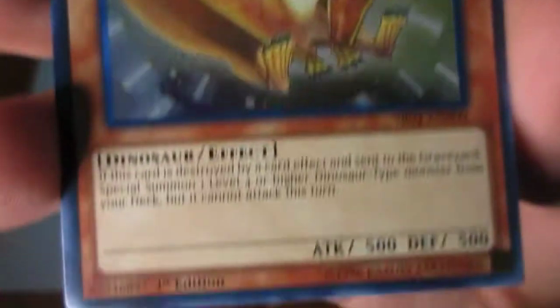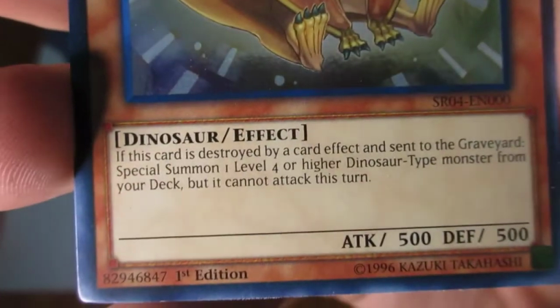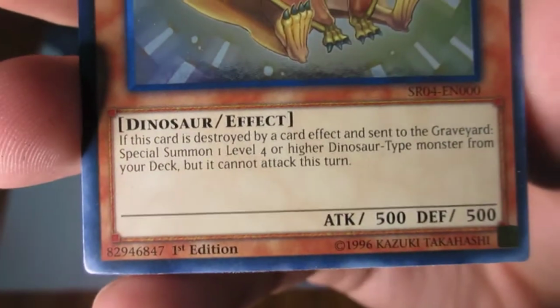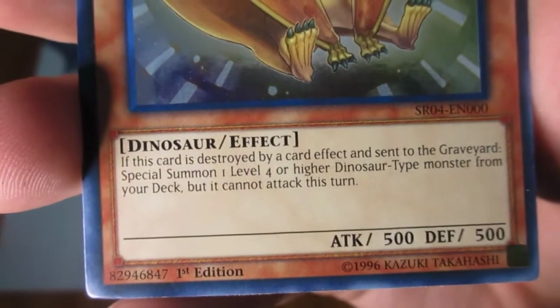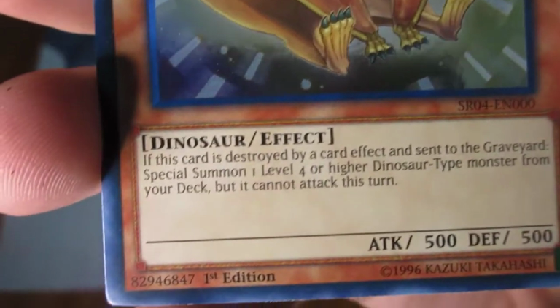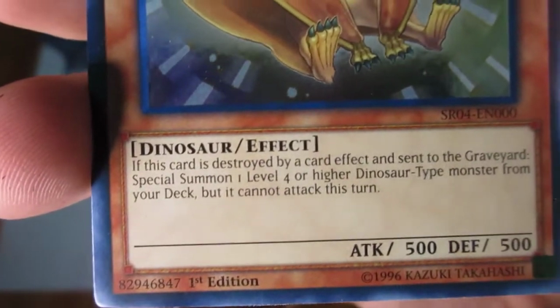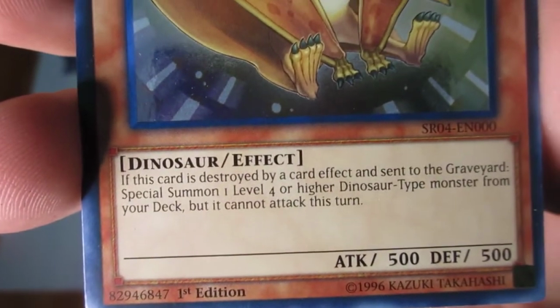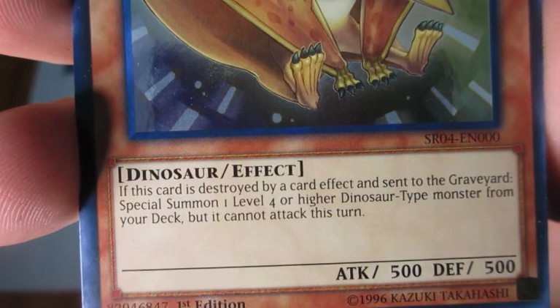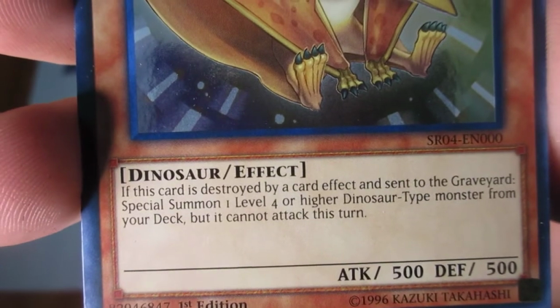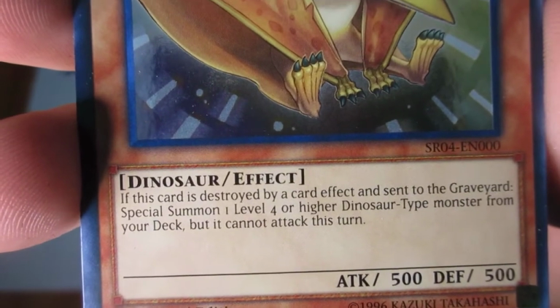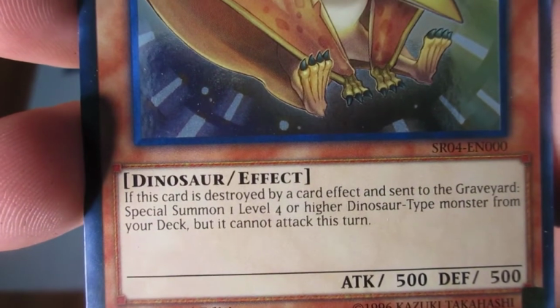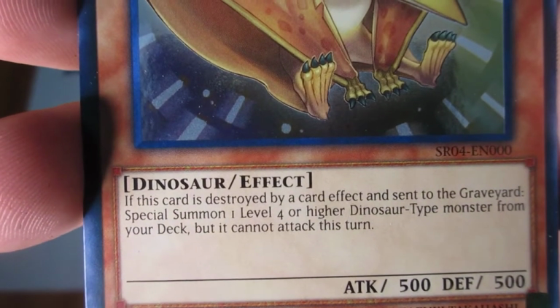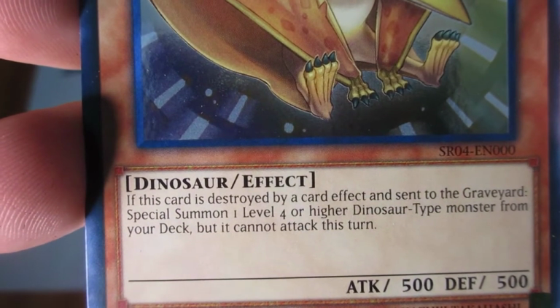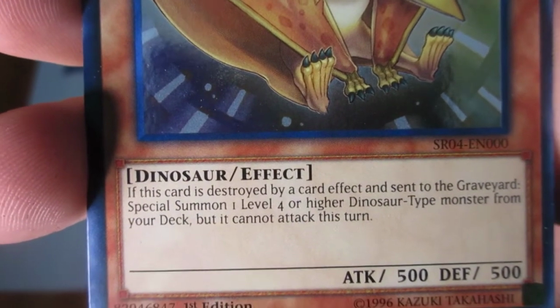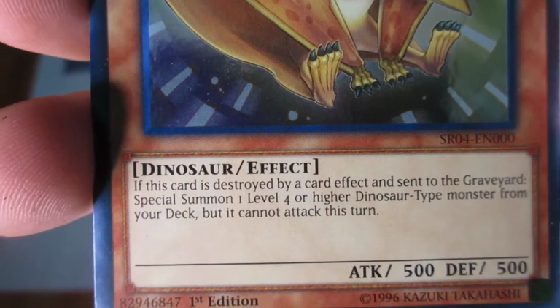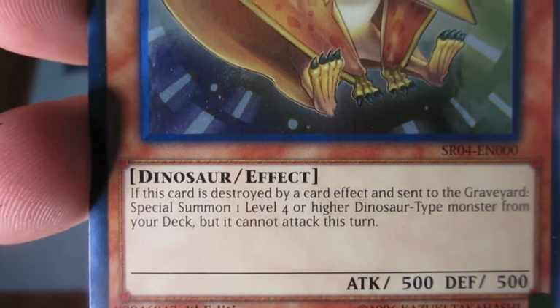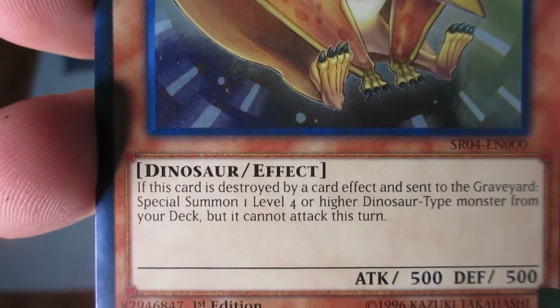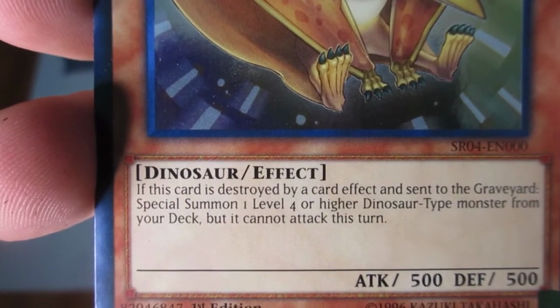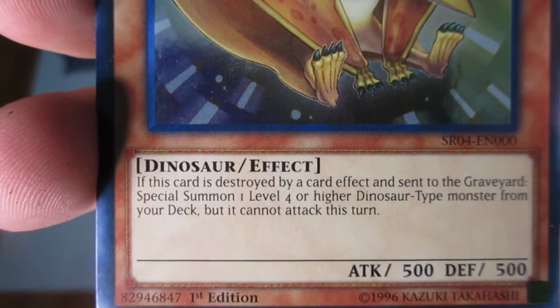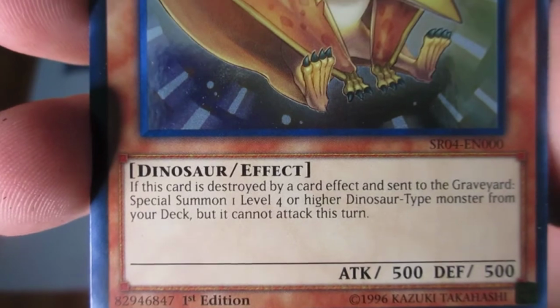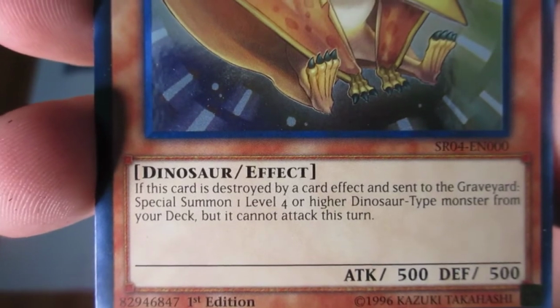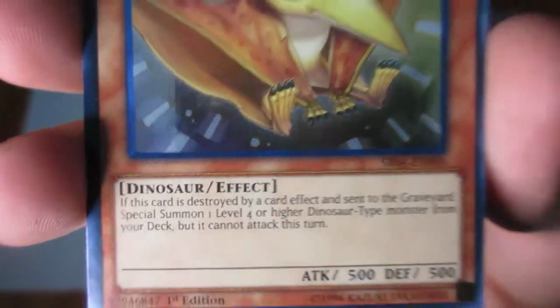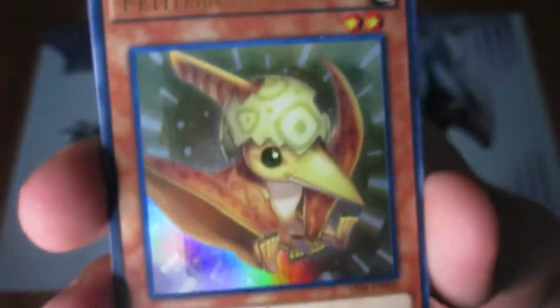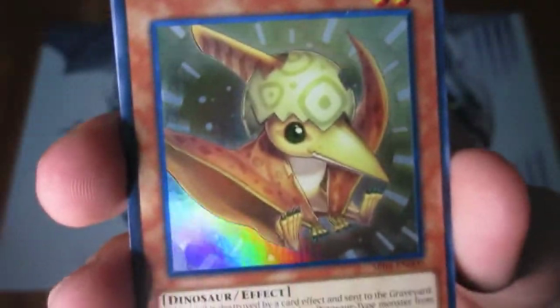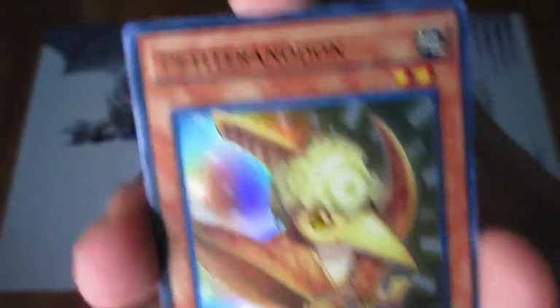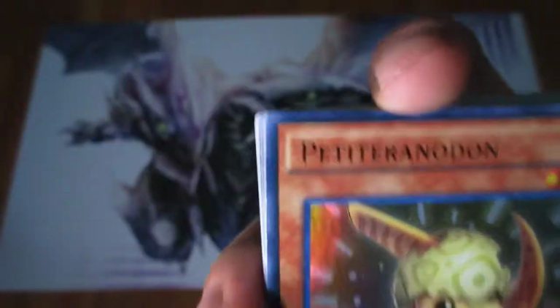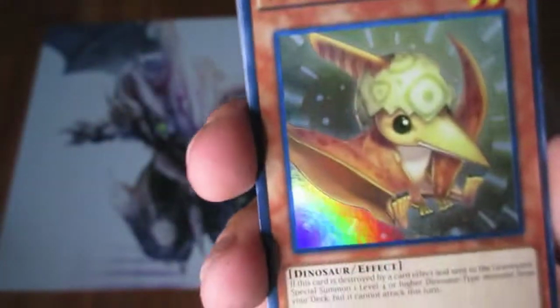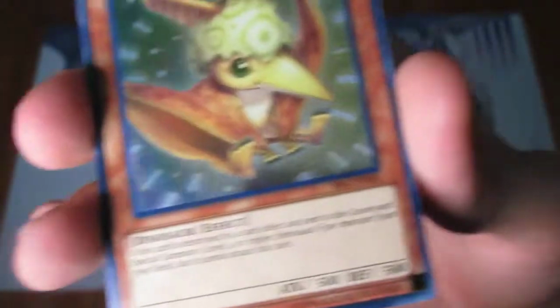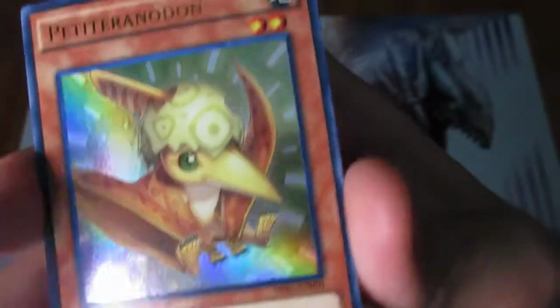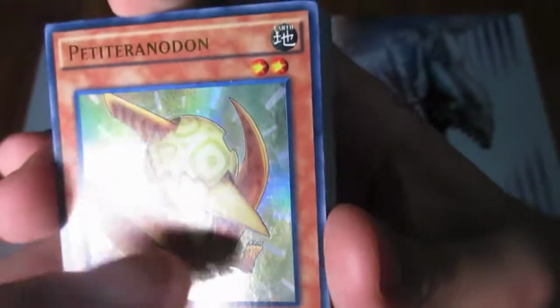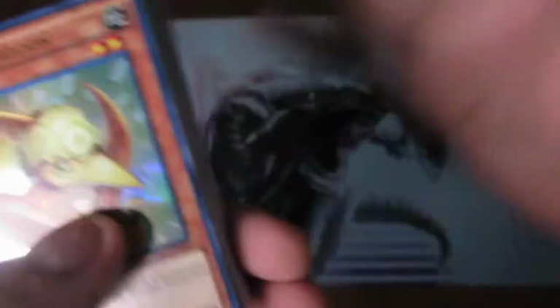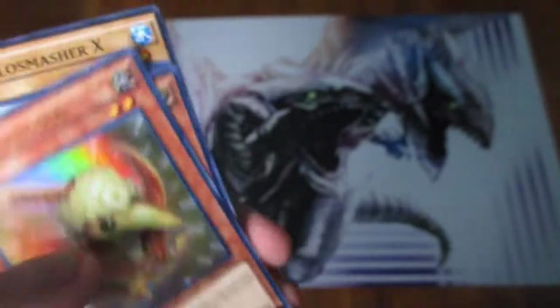If this card is destroyed by a card effect and sent to the graveyard, special summon one level 4 or higher Dinosaur-type monster from your deck, but it cannot attack this turn. Interesting — and there's your Ultra Rare. That's one Ultra Rare. That's cool, right?